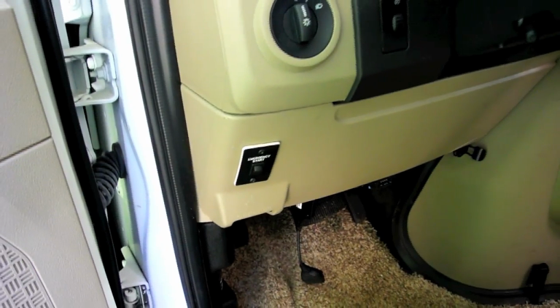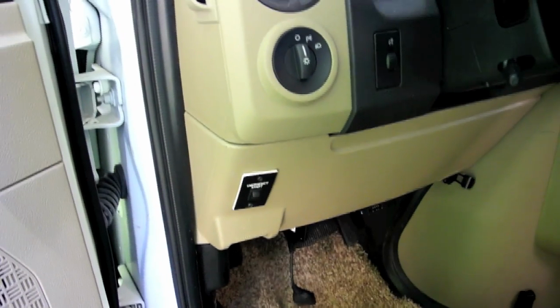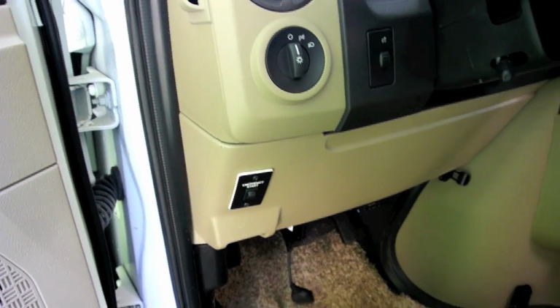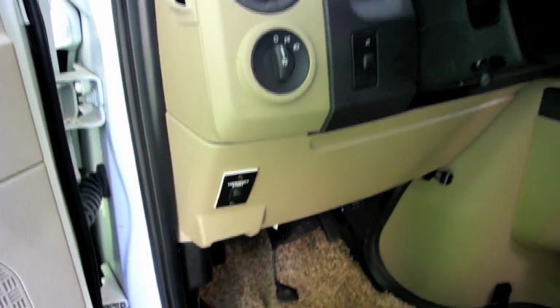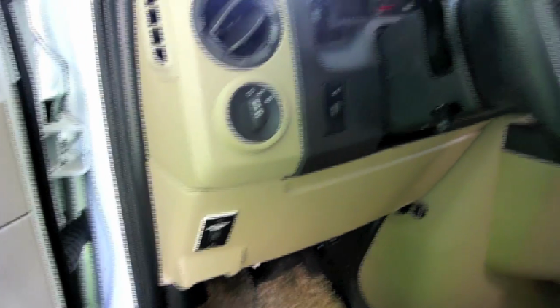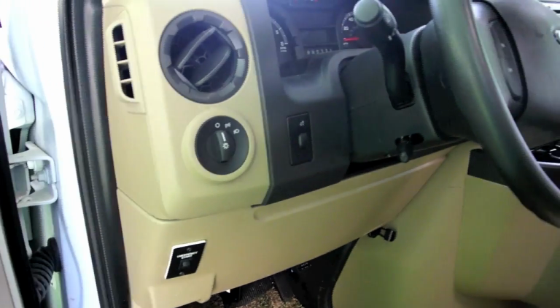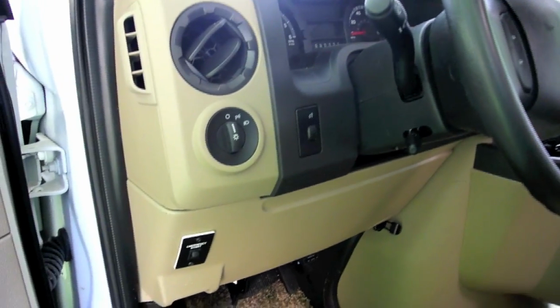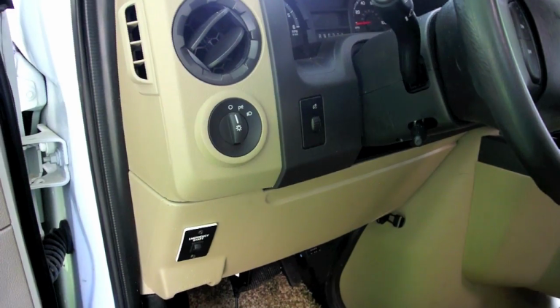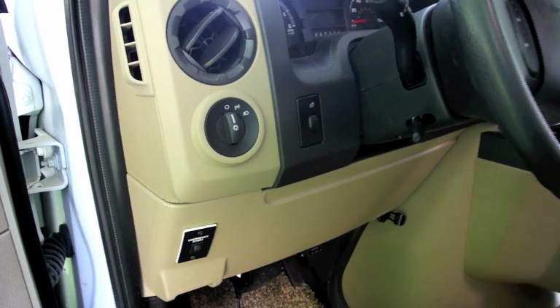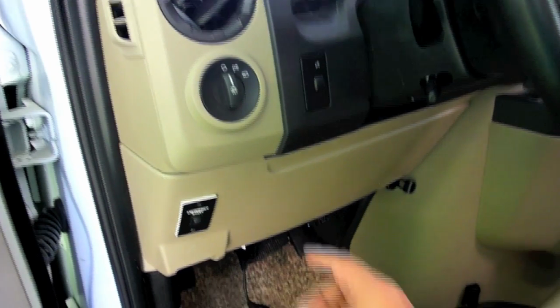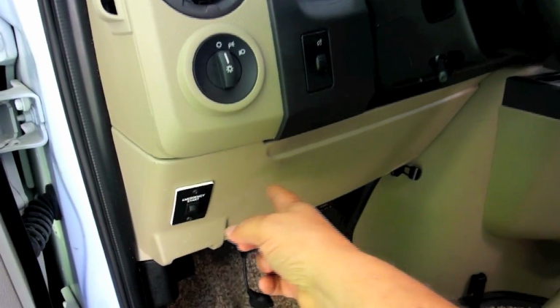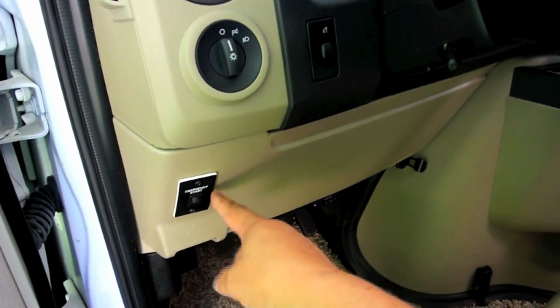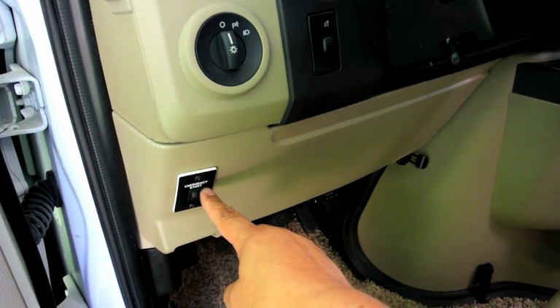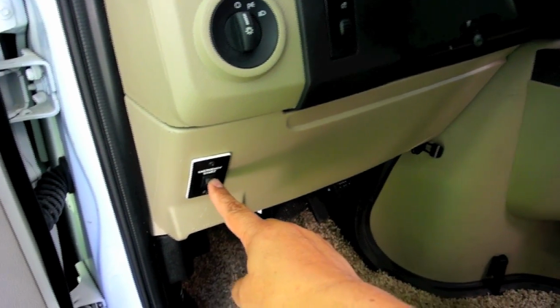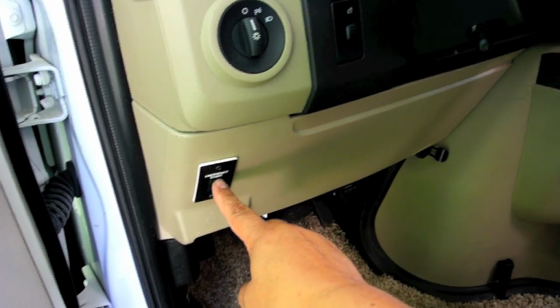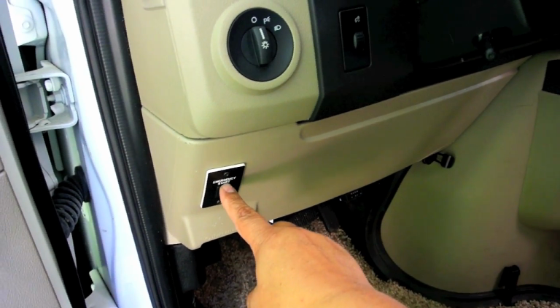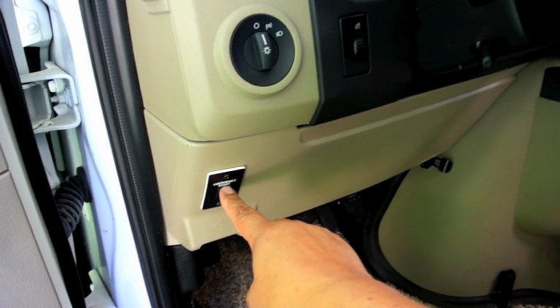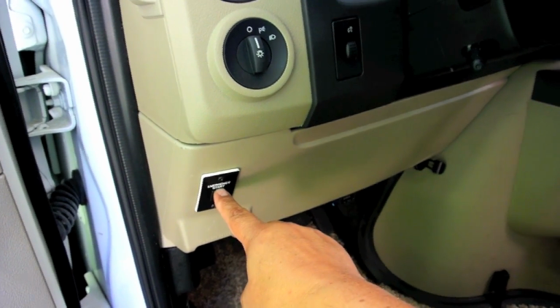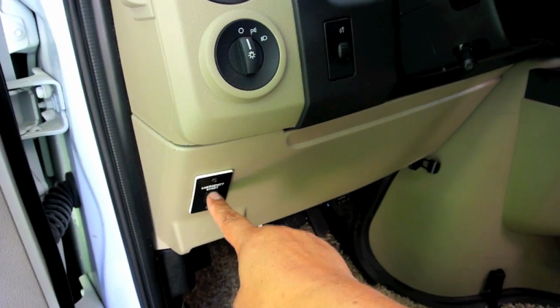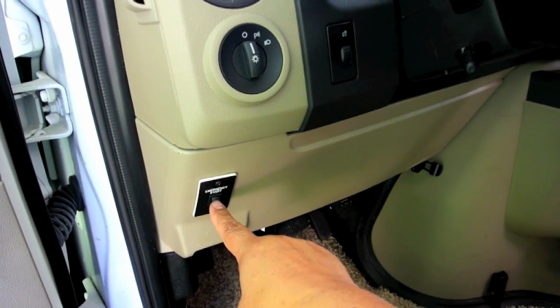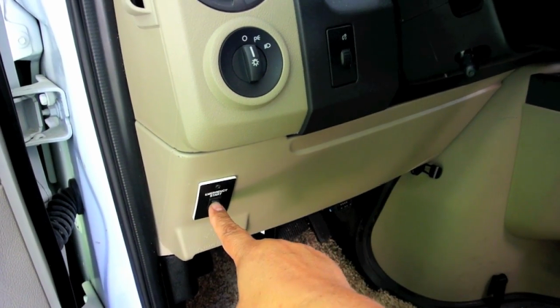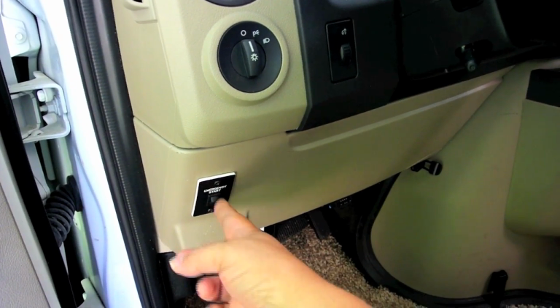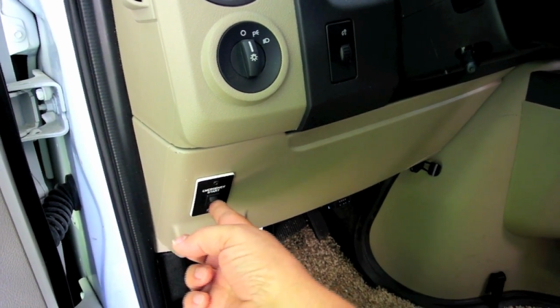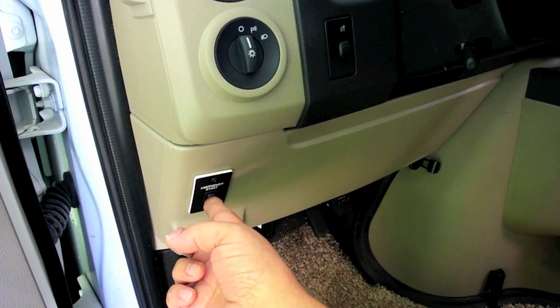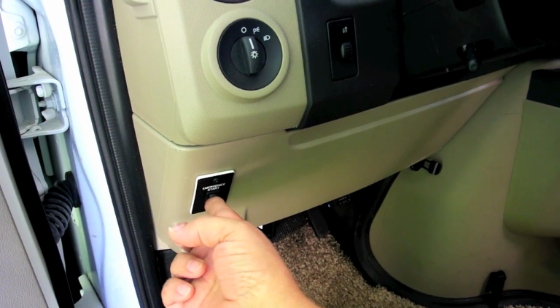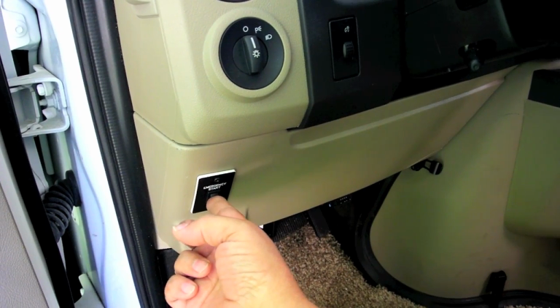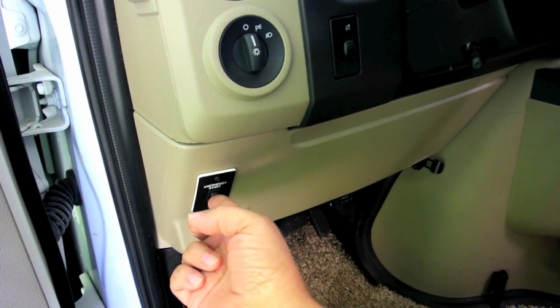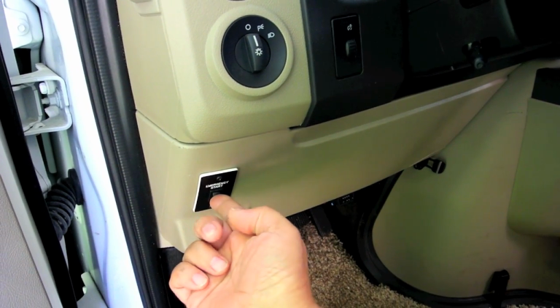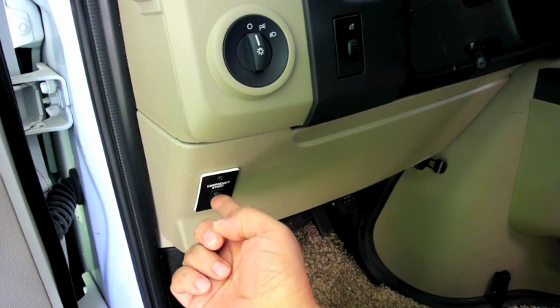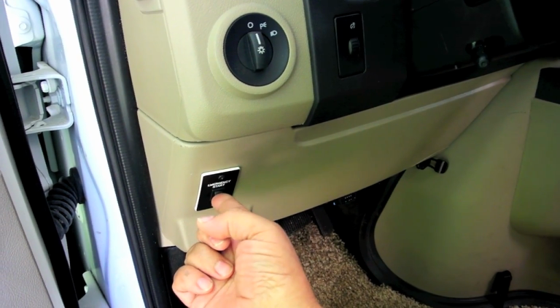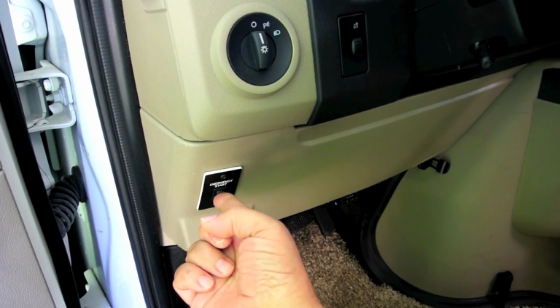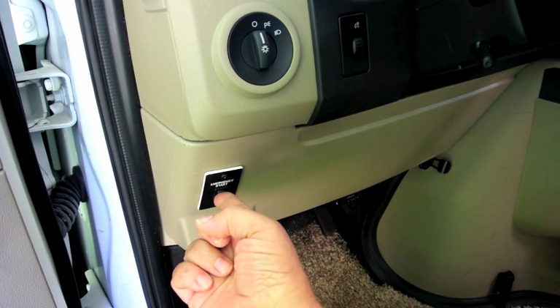Now, this contactor serves two purposes. The first purpose is emergency start, so that when you depress this — and when I do, you can hear the contactor.